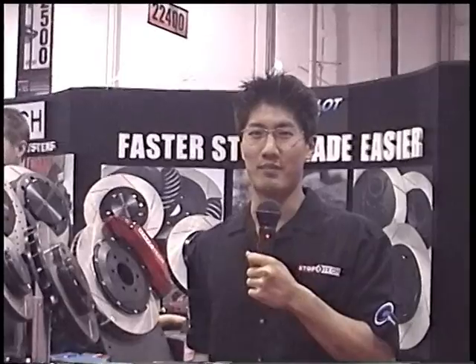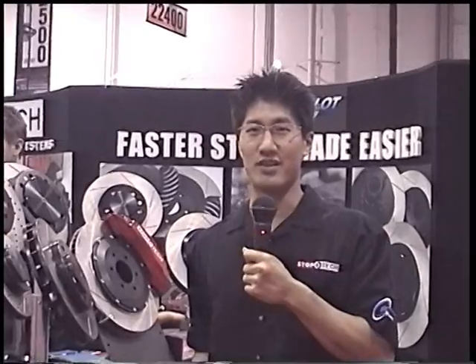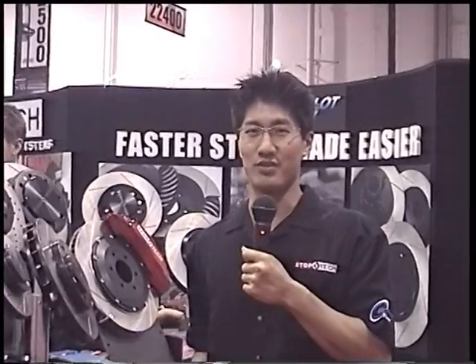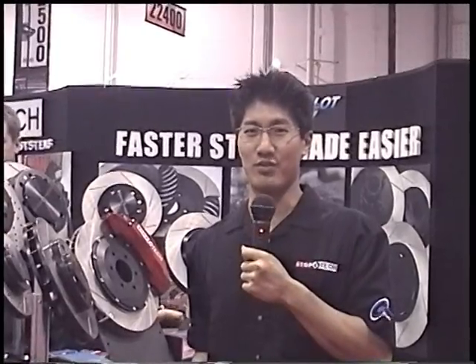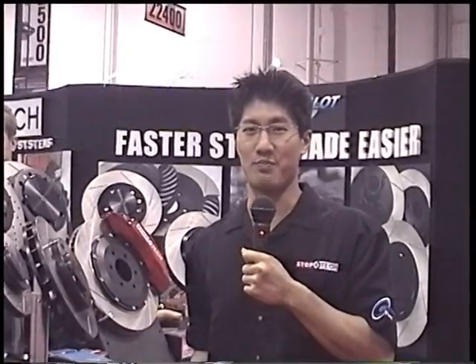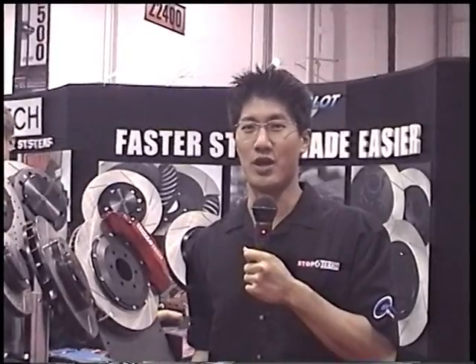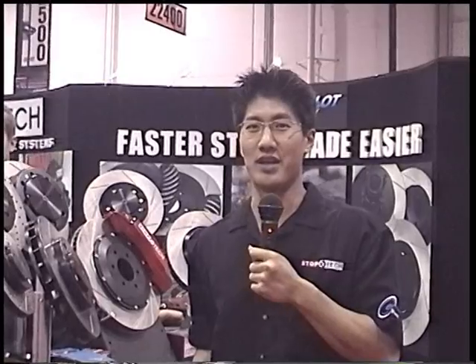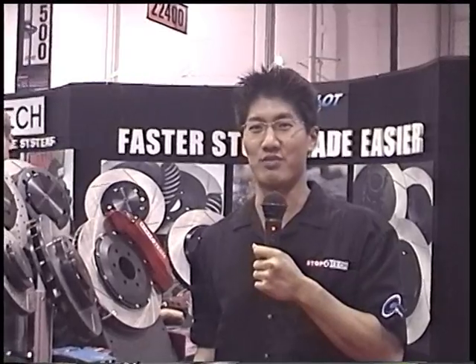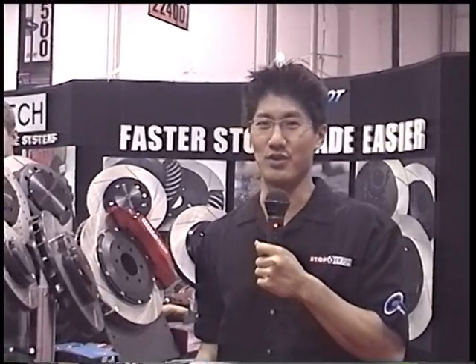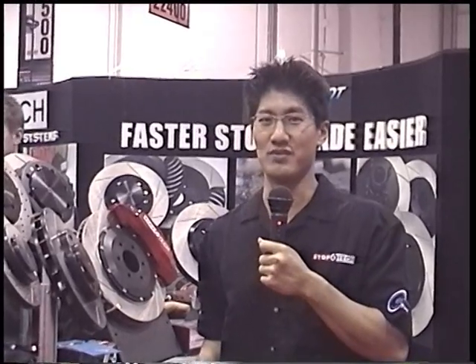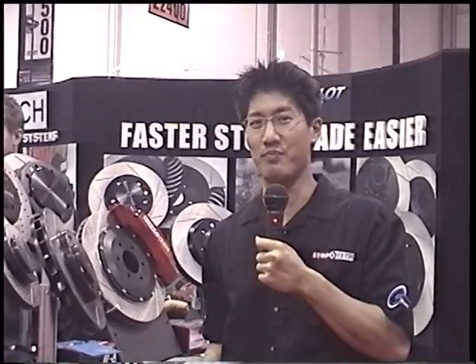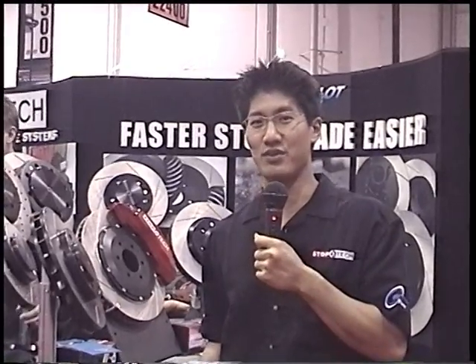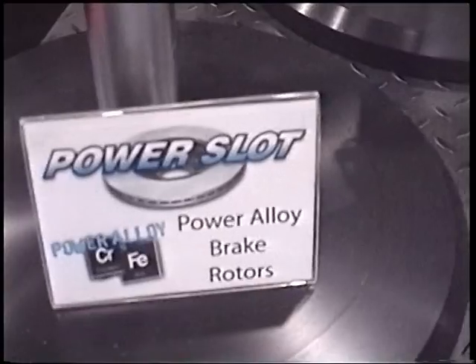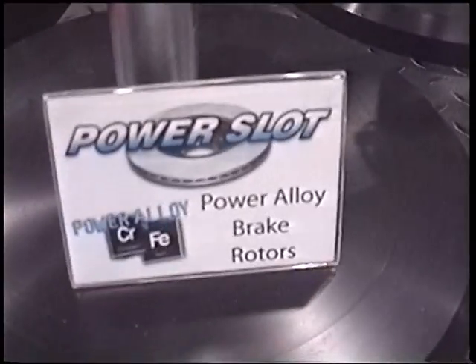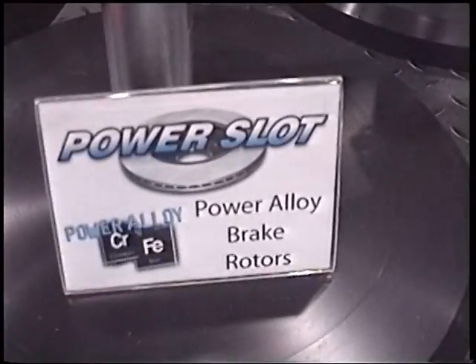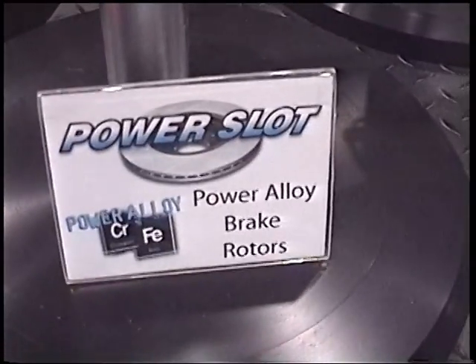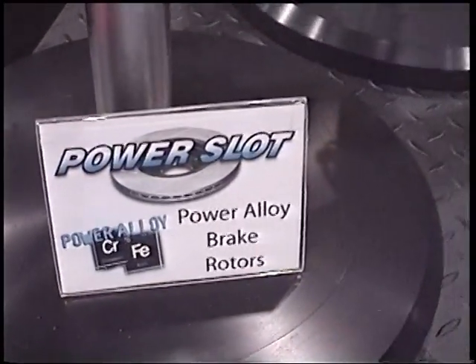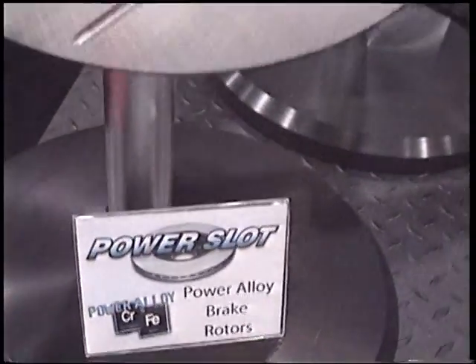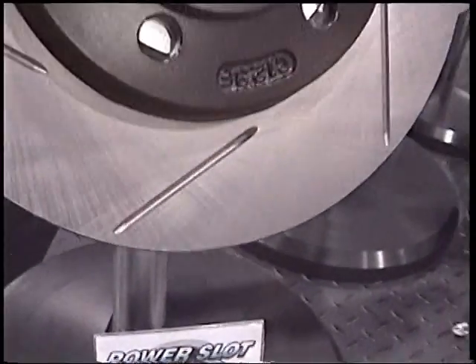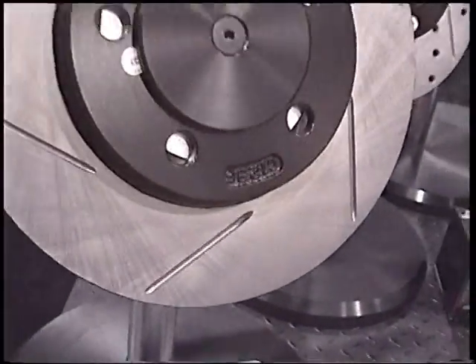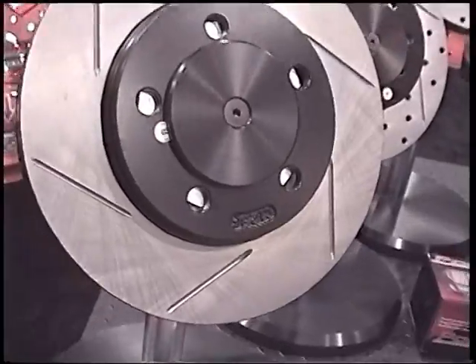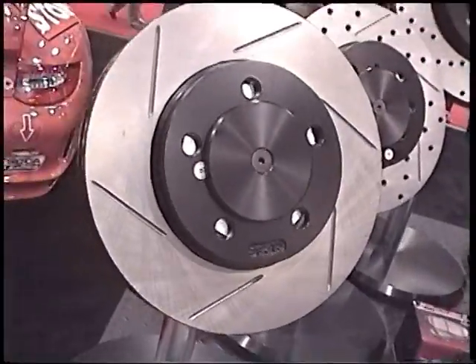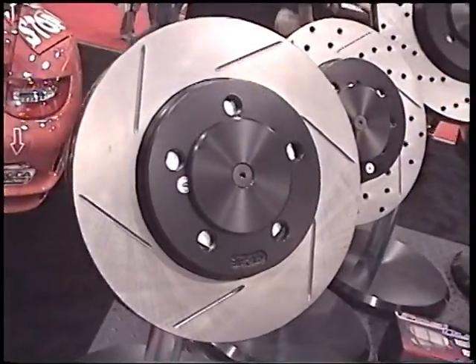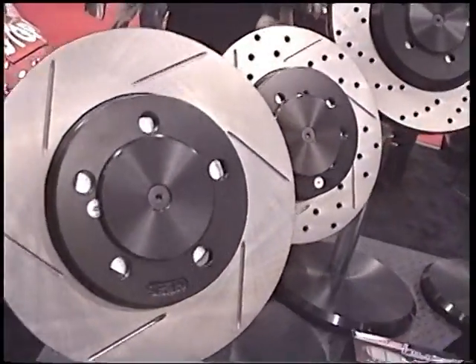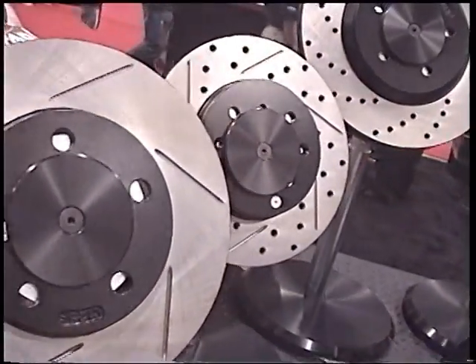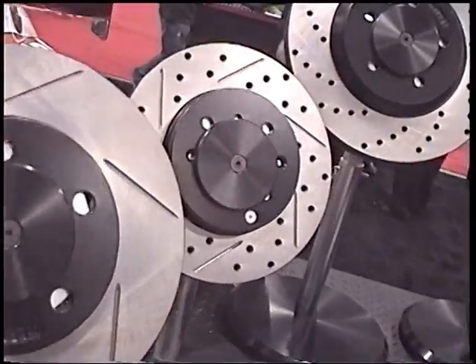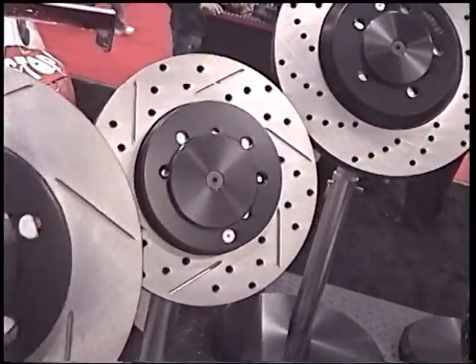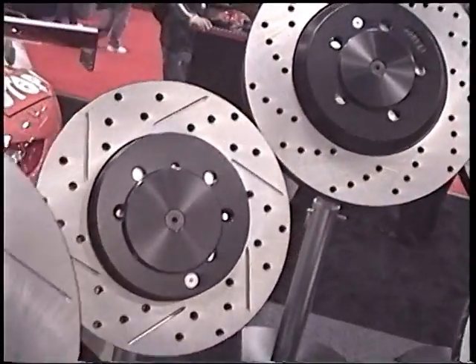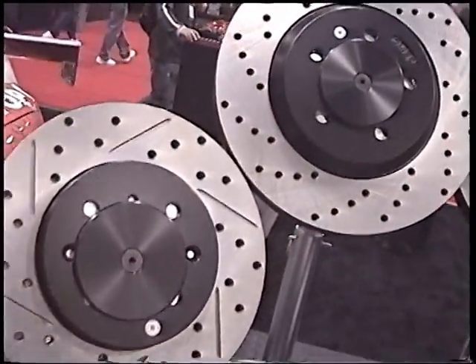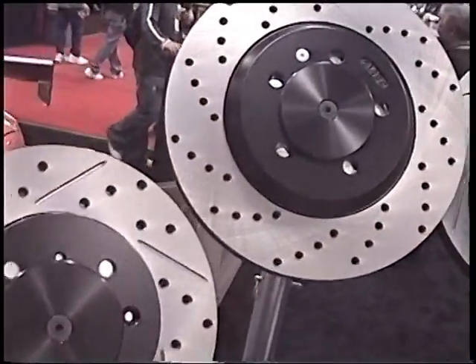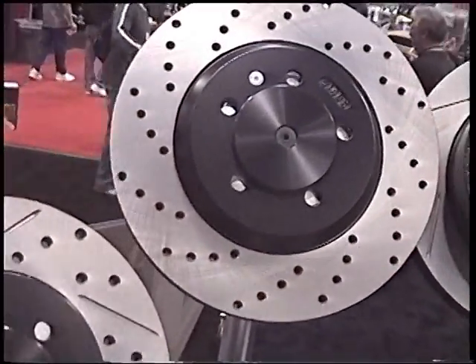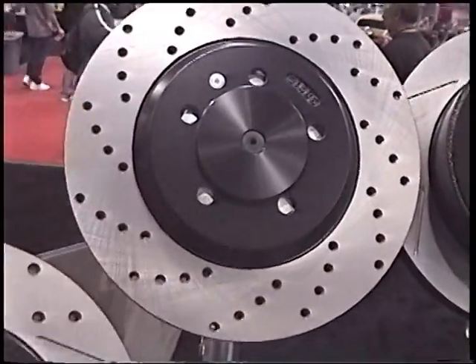Power Slot returned this year with their Power Alloy Enhanced Brake Rotor, which was named Best New Product at last year's show. These rotors feature the same performance with a new eye-catching black finish.